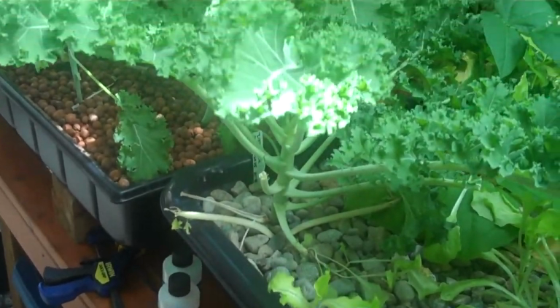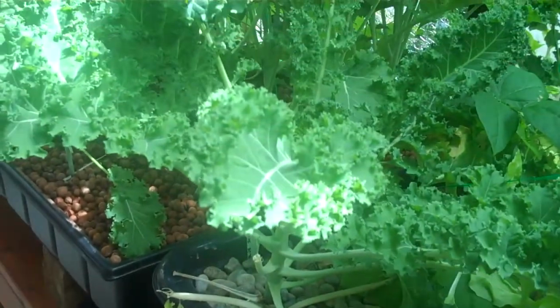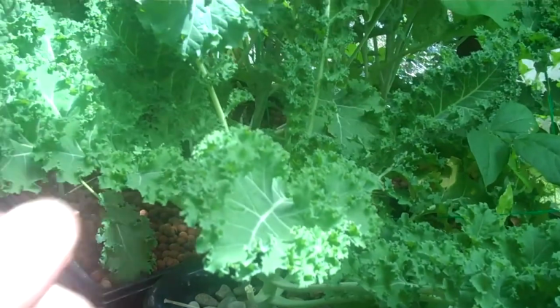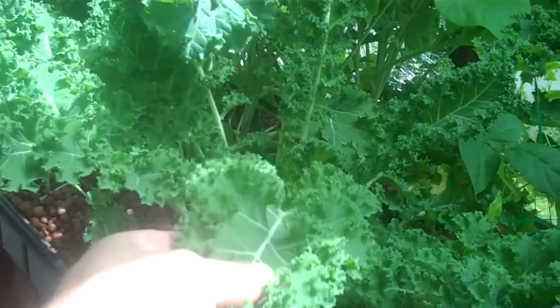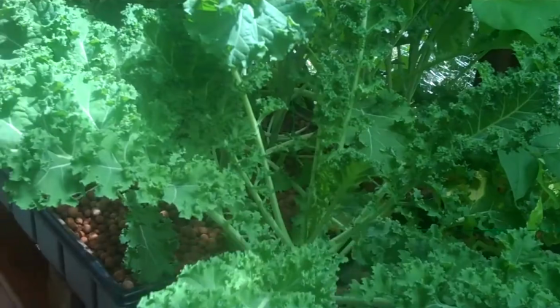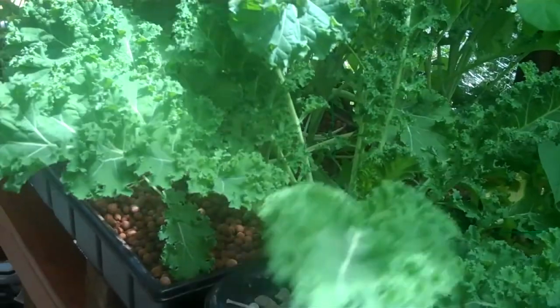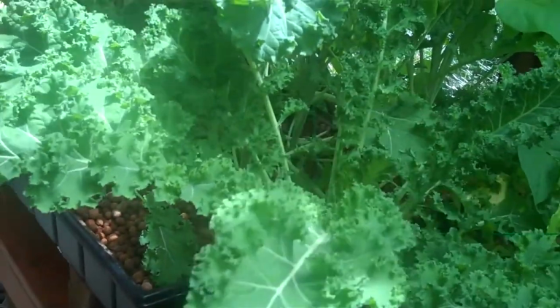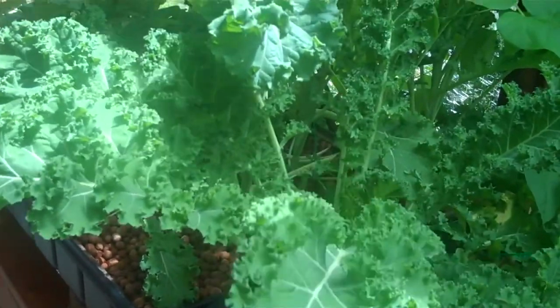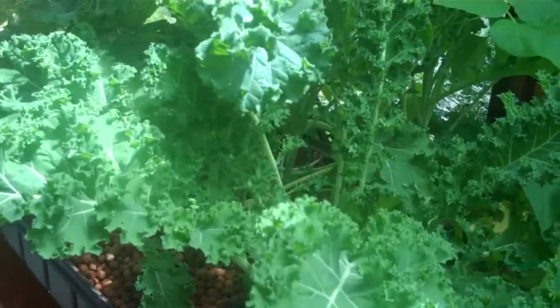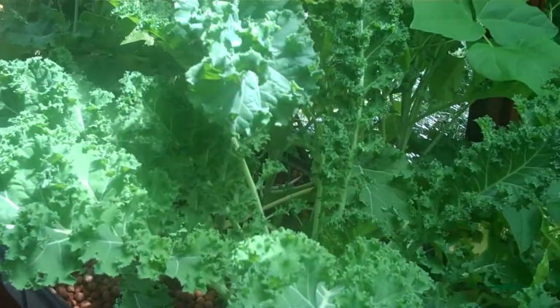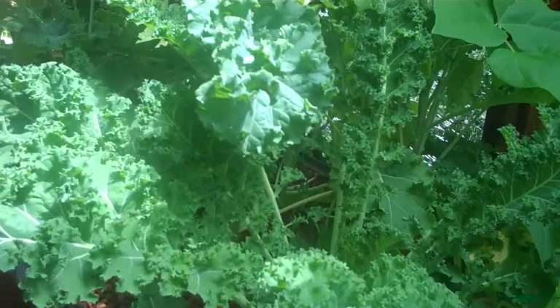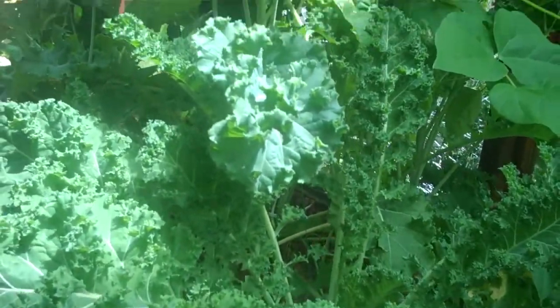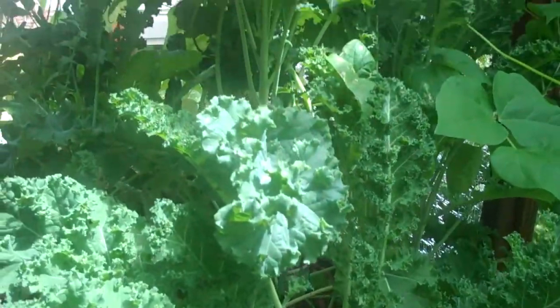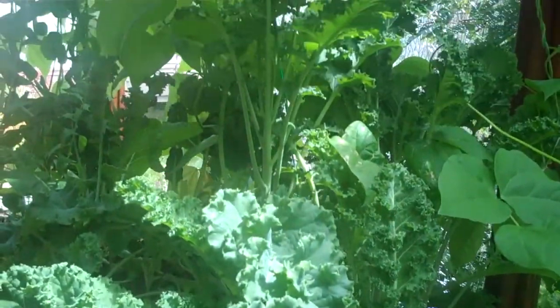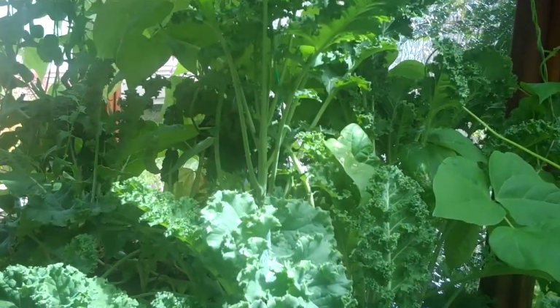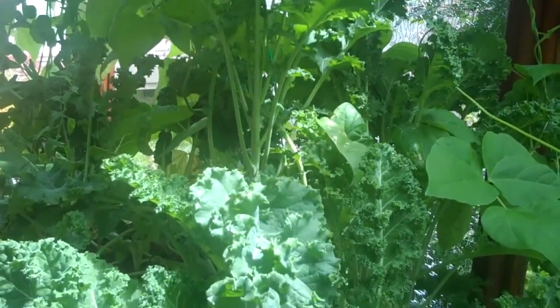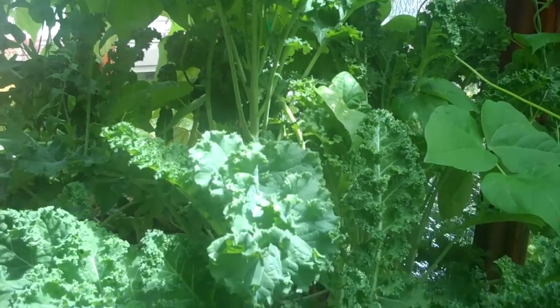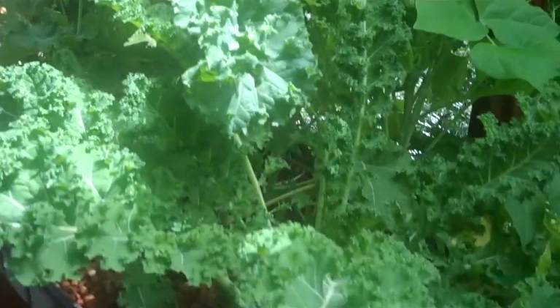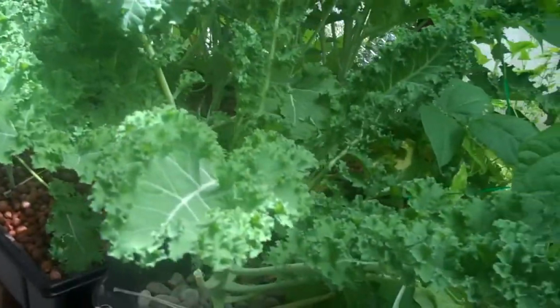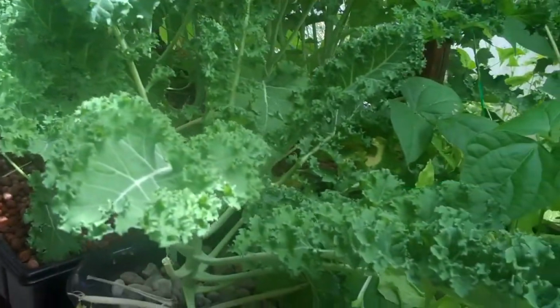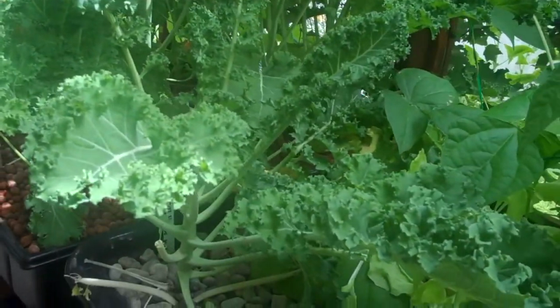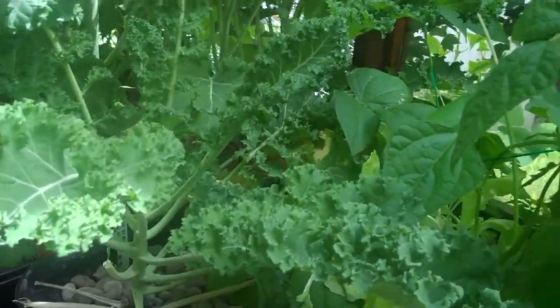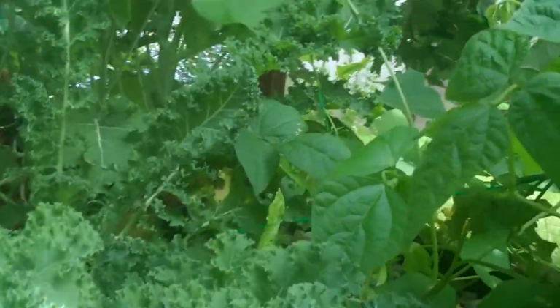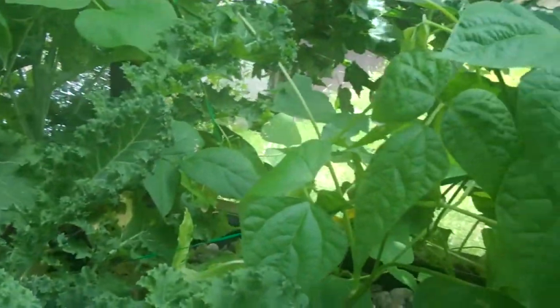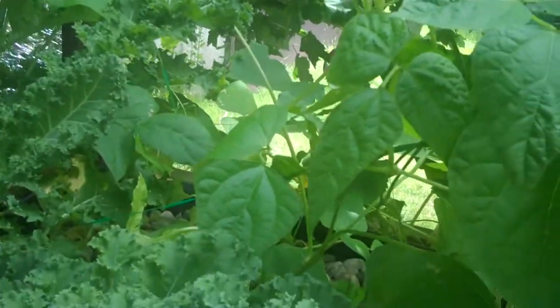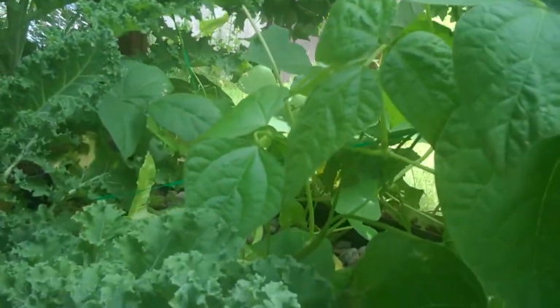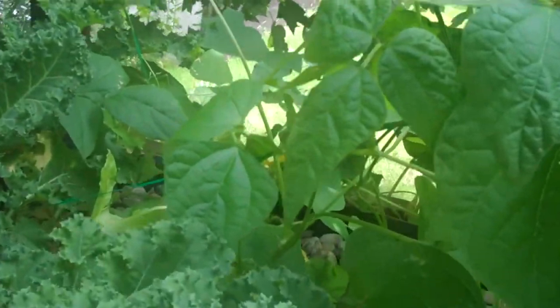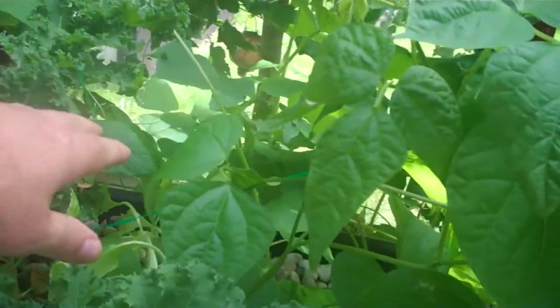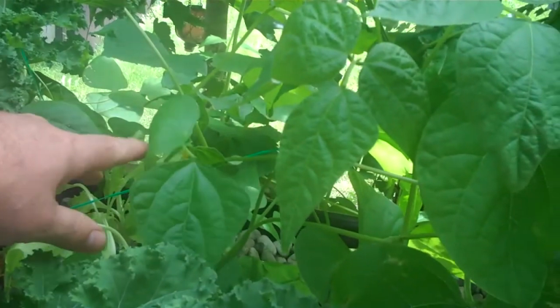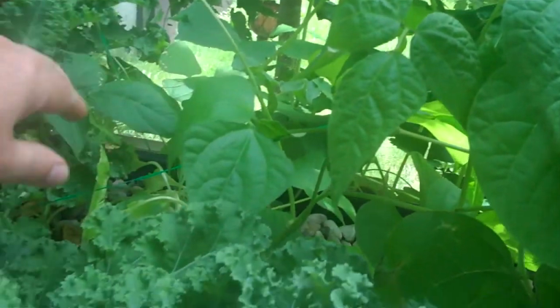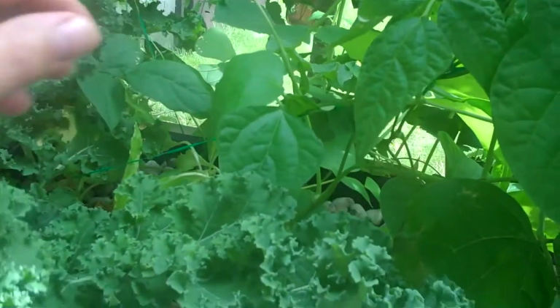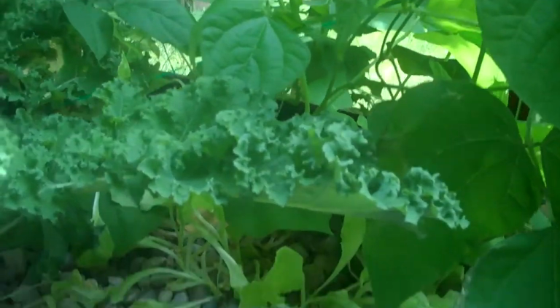I've got acres of kale plants here that I use for juicing, and I don't think I'm going to be able to get through all this. I have some Chinese yellow cucumbers back there — they're flowering, though you probably can't see those.